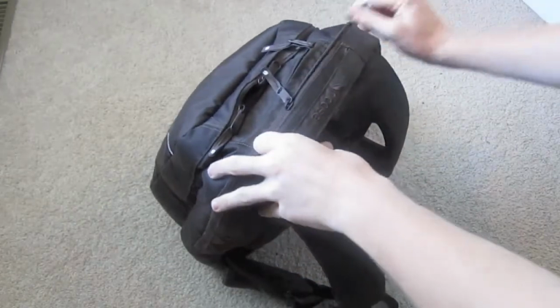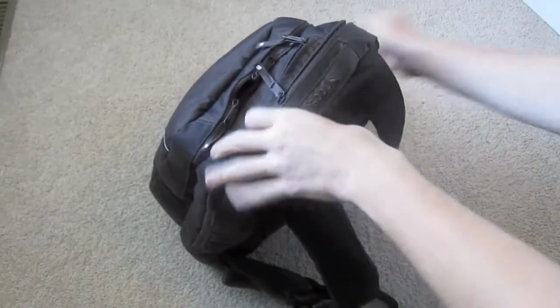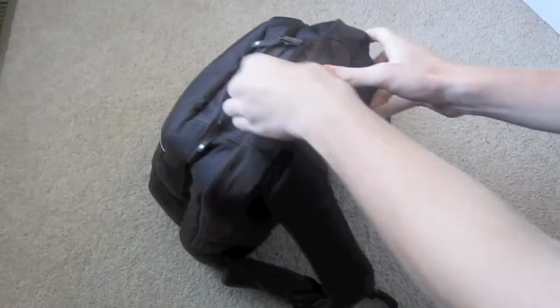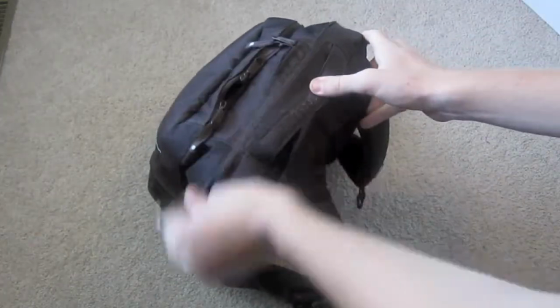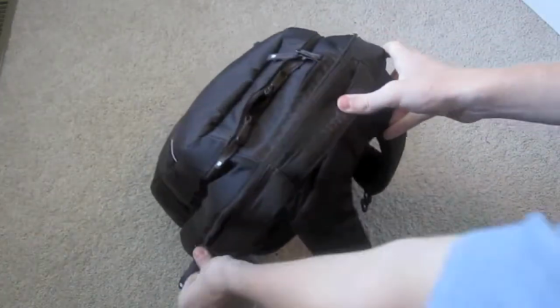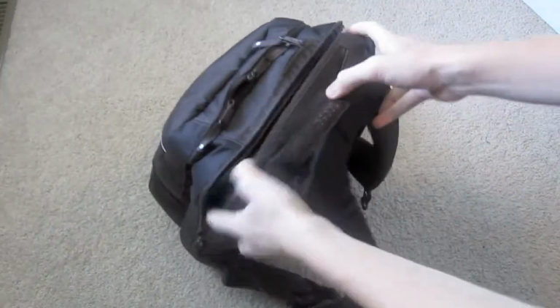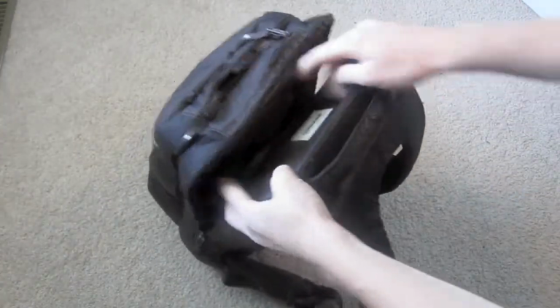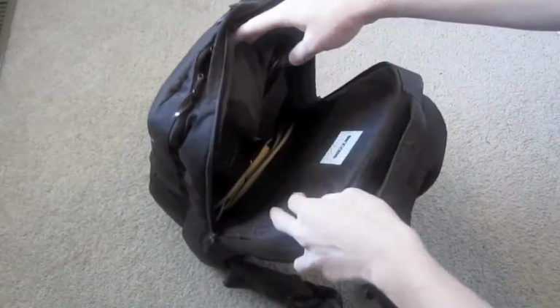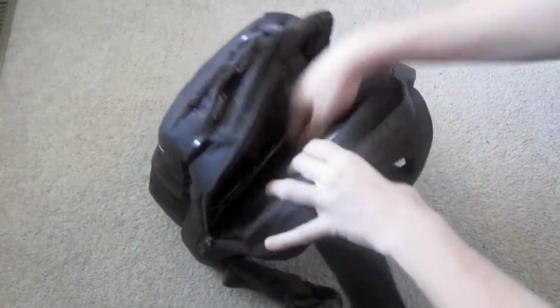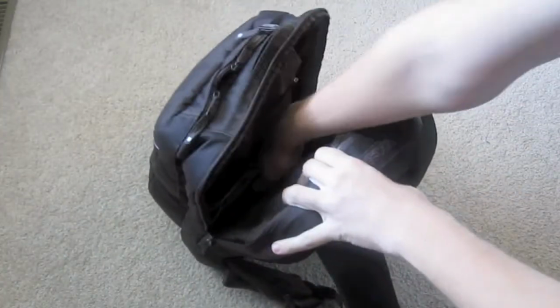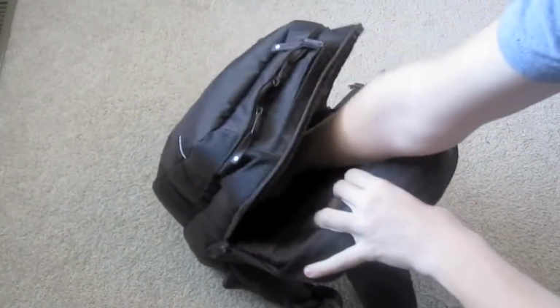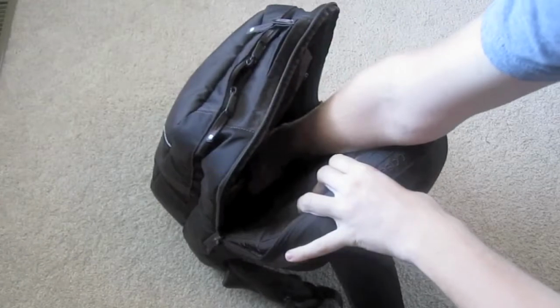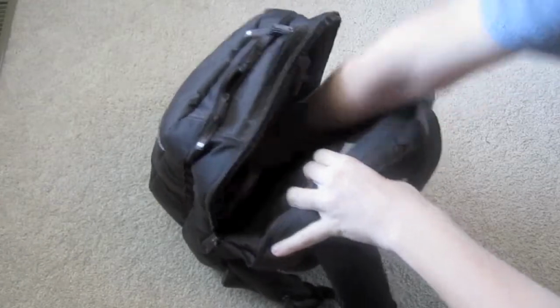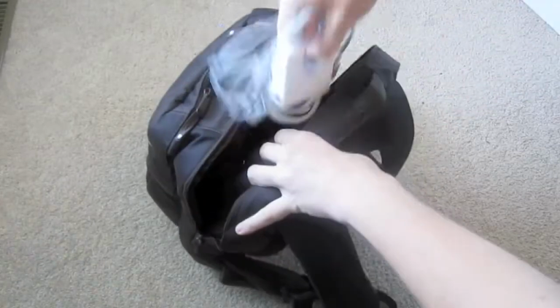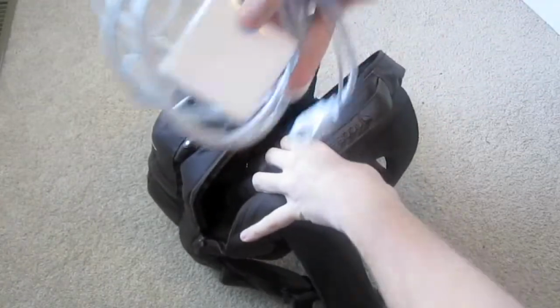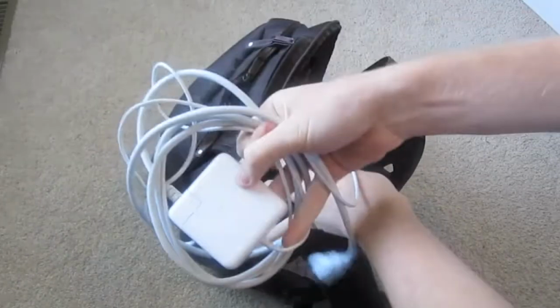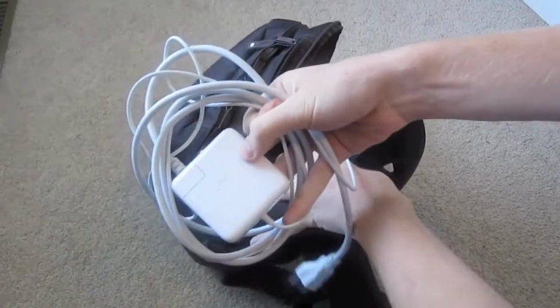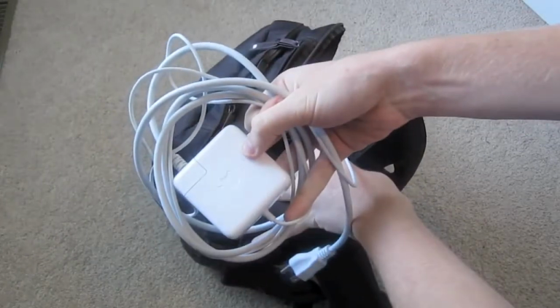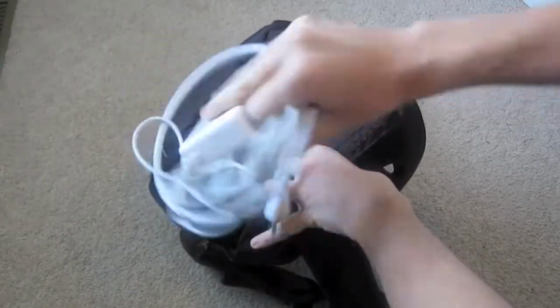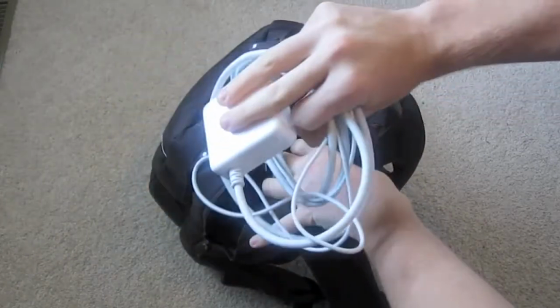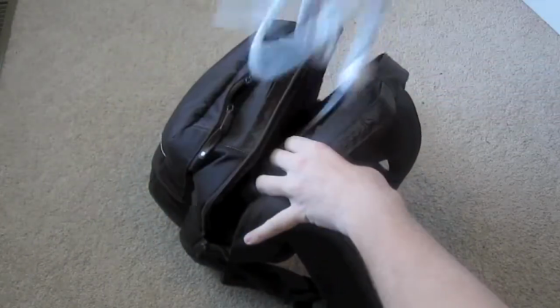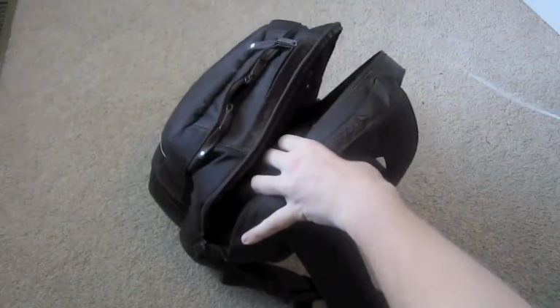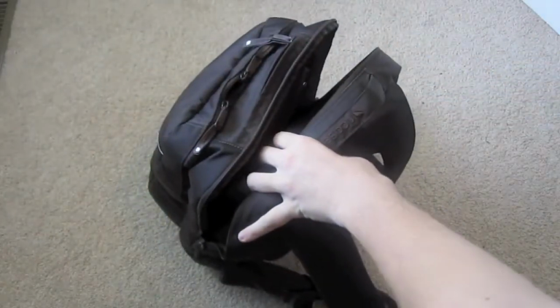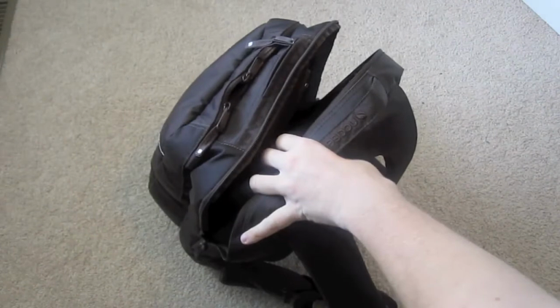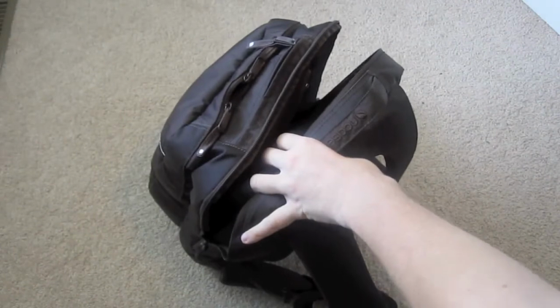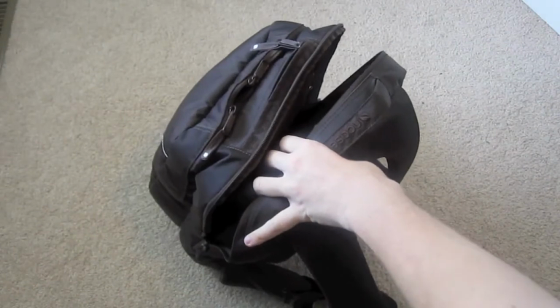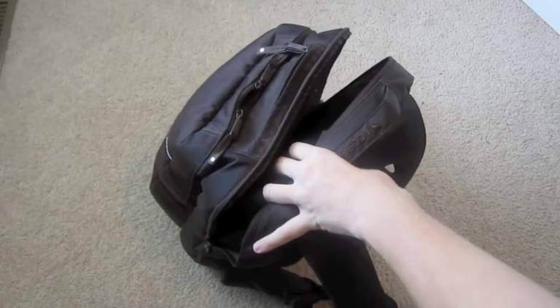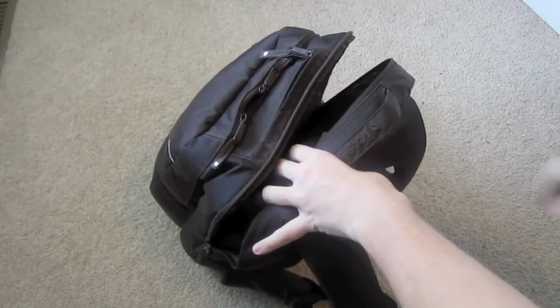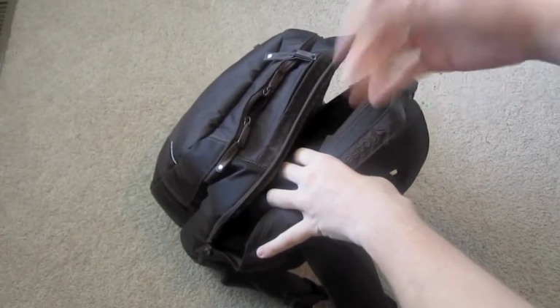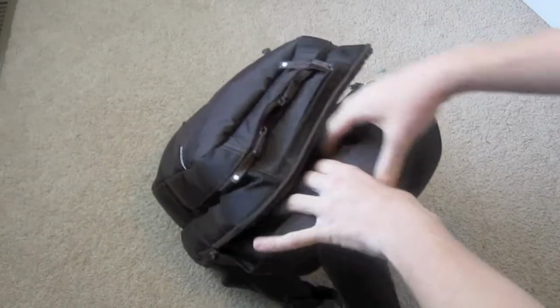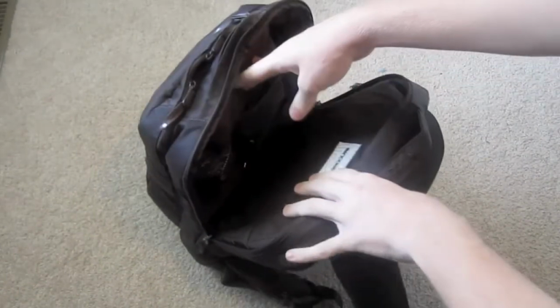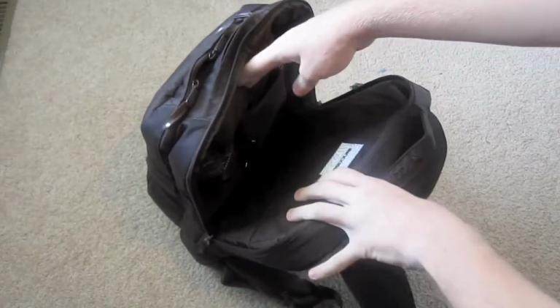First, in this back pocket here, down at the bottom, I have my charging cable from my MacBook Pro, so I never run out of a charger.